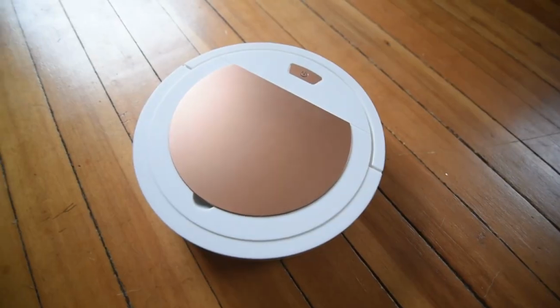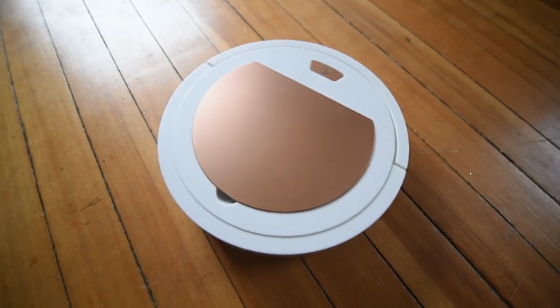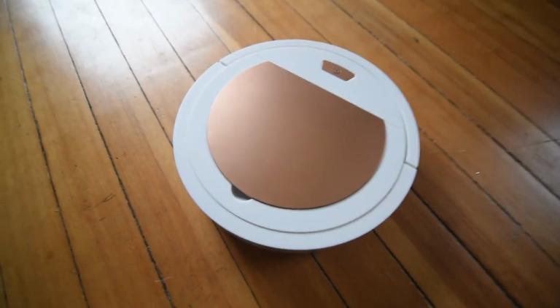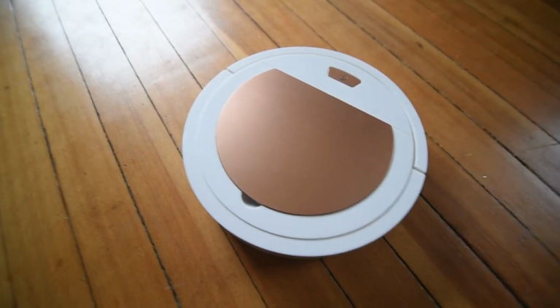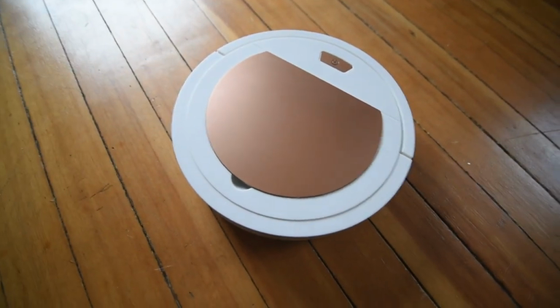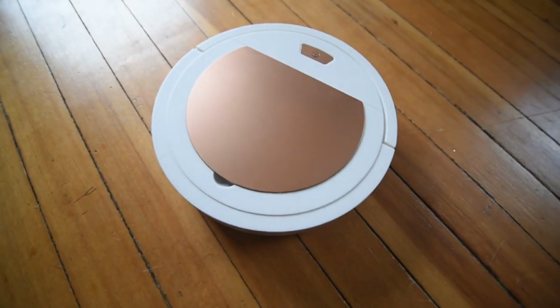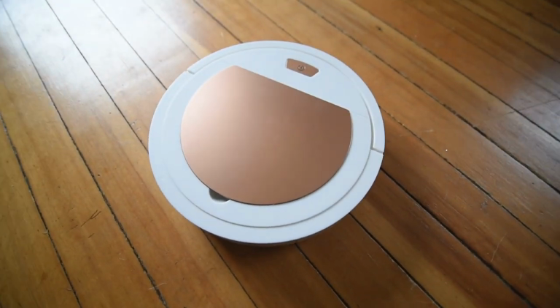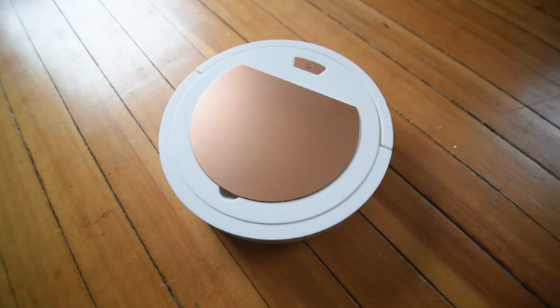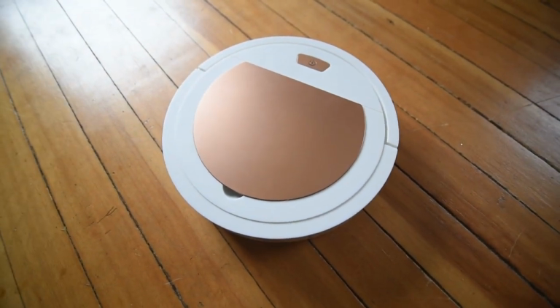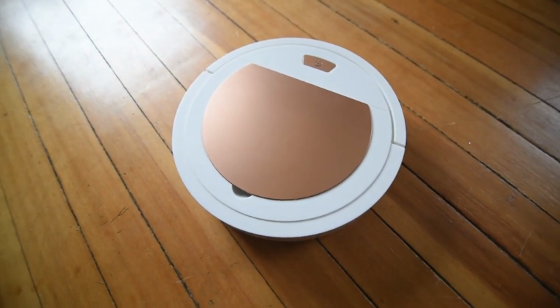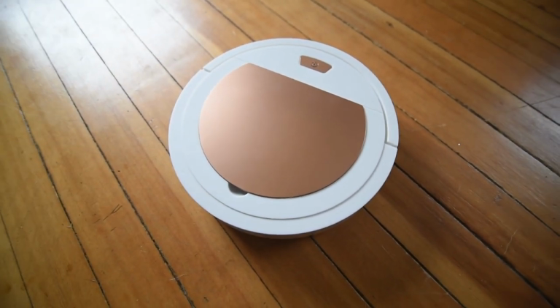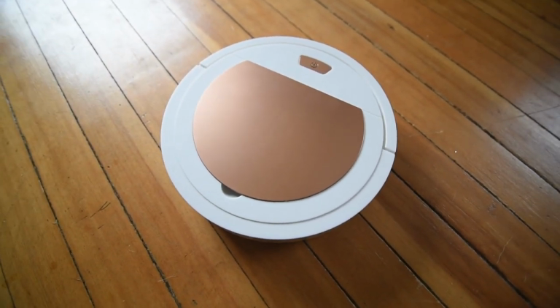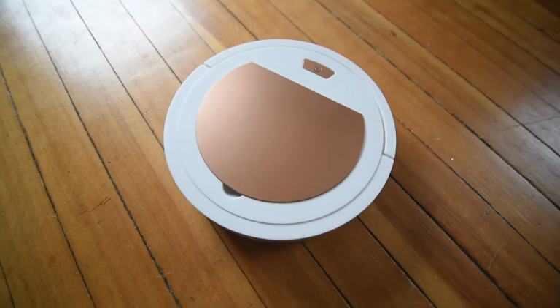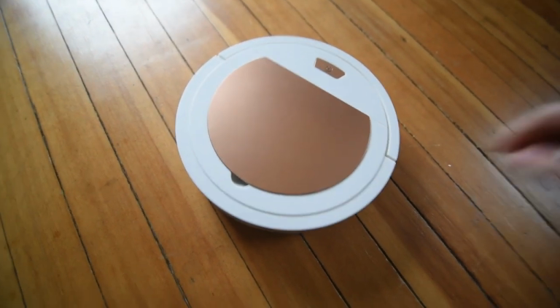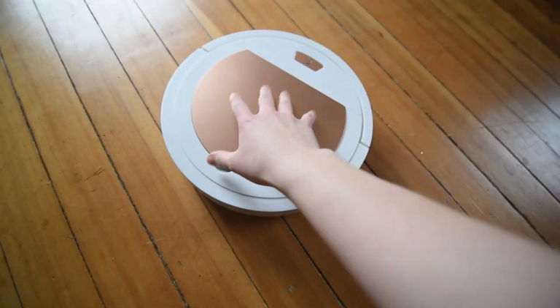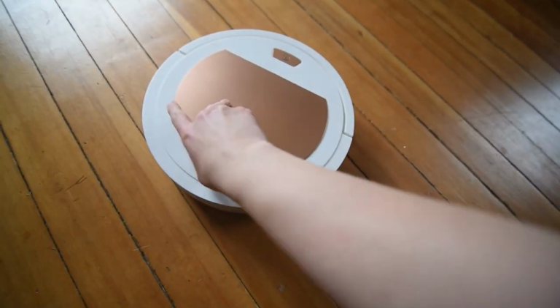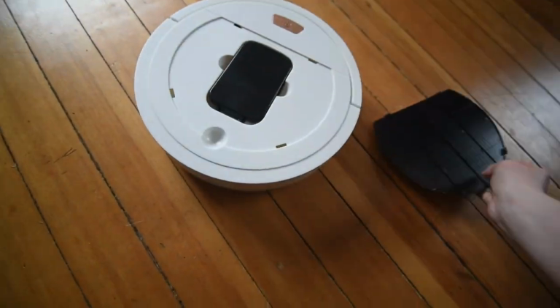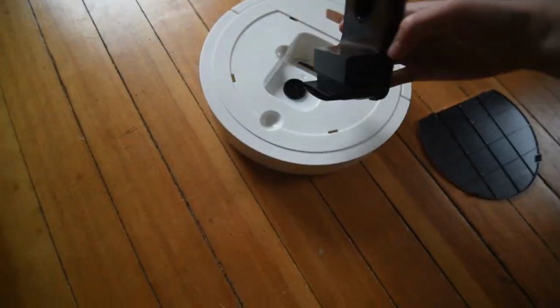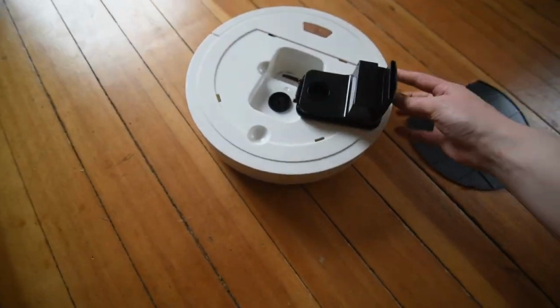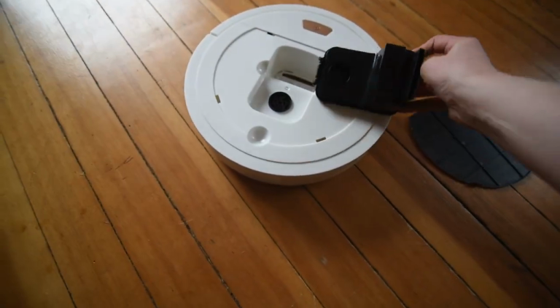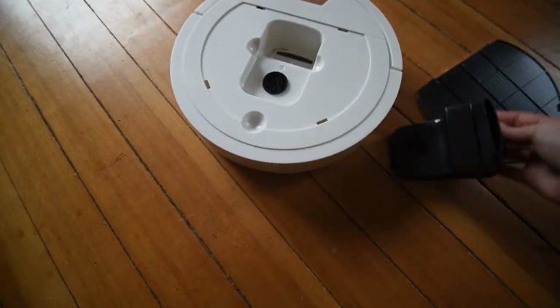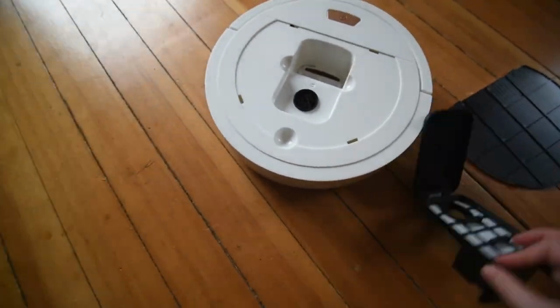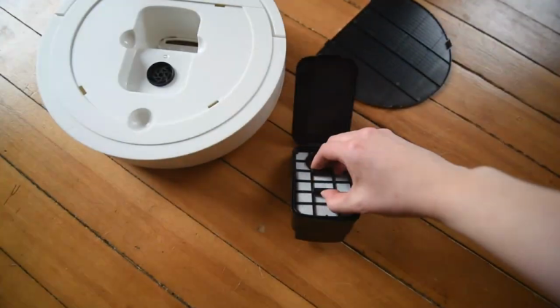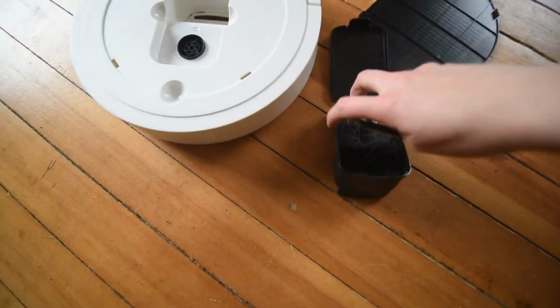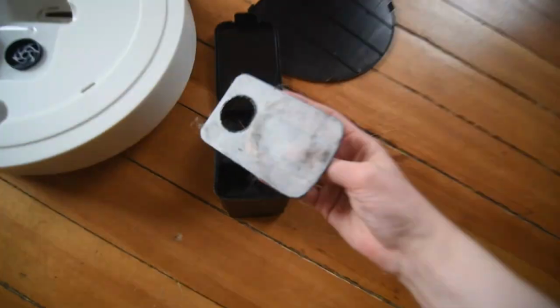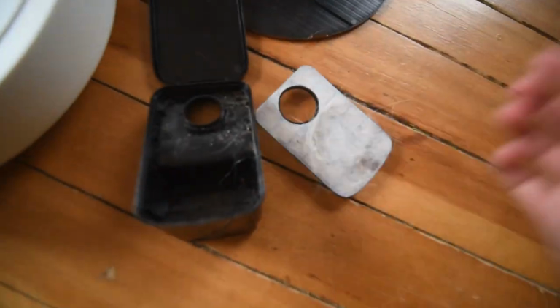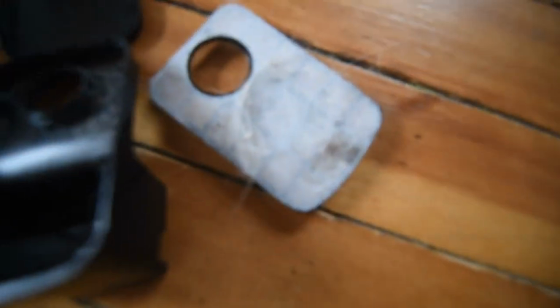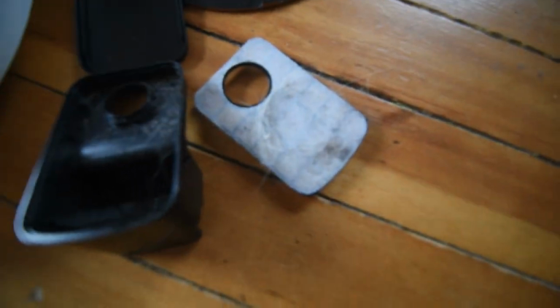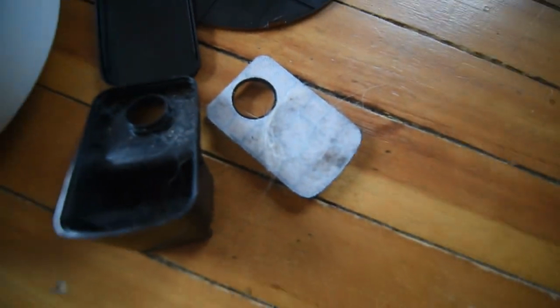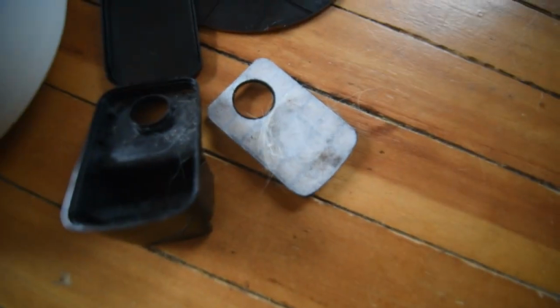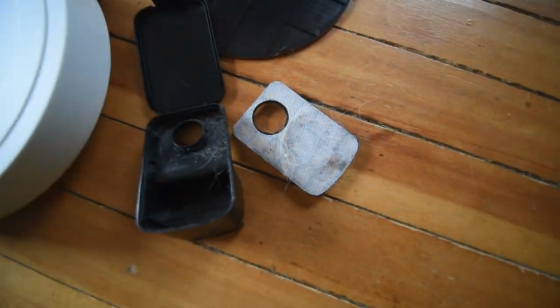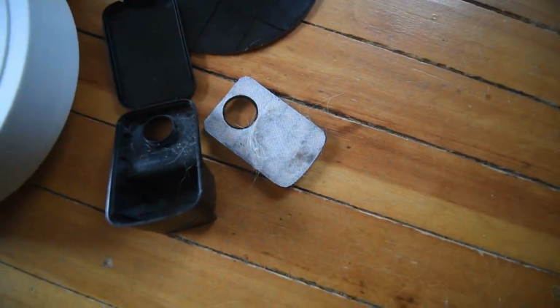So that was my experience with a cheap robotic vacuum cleaner from Amazon. Hopefully it helps you decide whether you want one or not — maybe there's some better ones out there. I think it's a lot easier just to sweep the floor. I didn't even bother trying the mopping function. Hope you enjoyed the video, have a great day, bye!